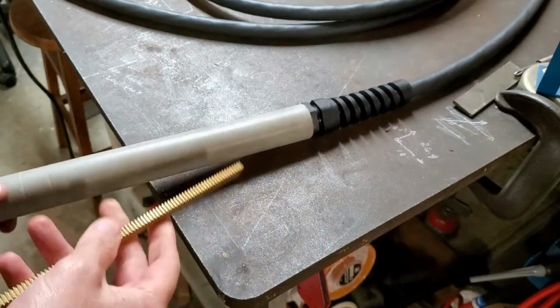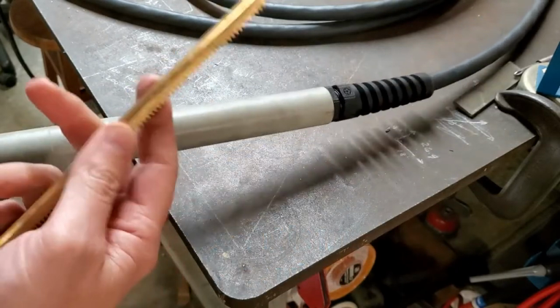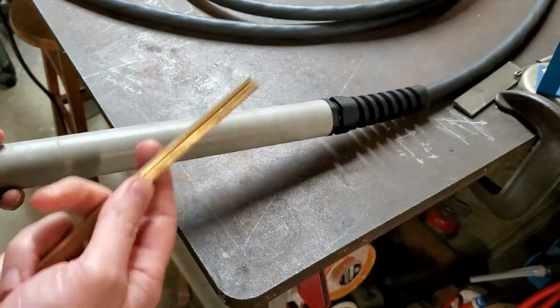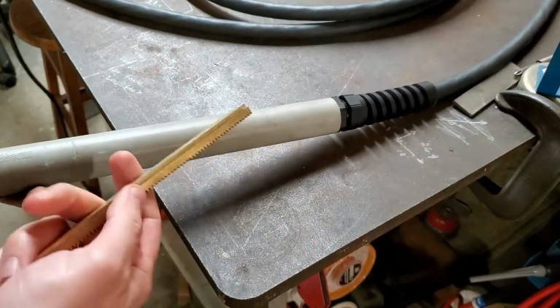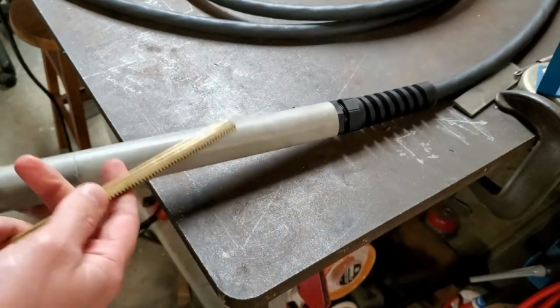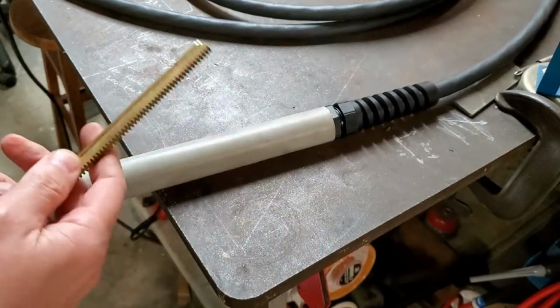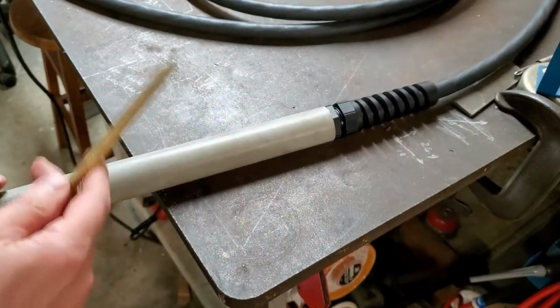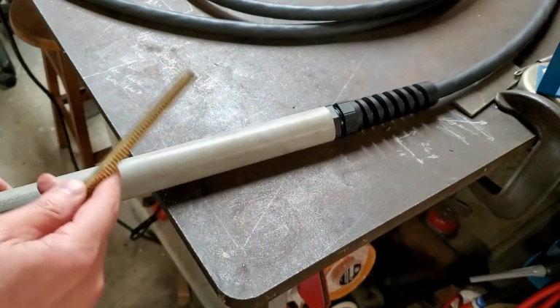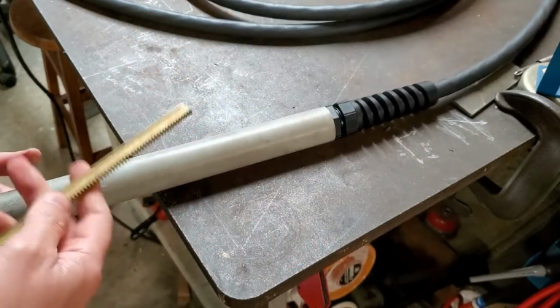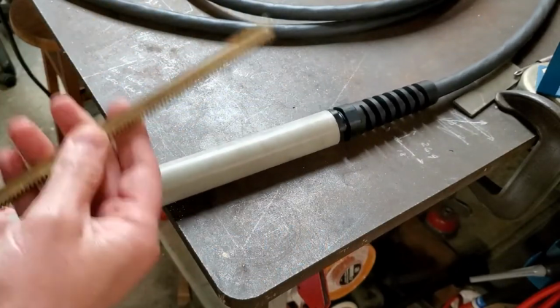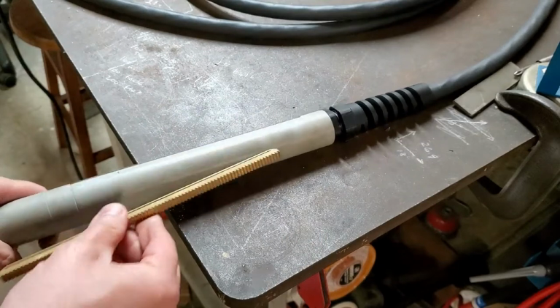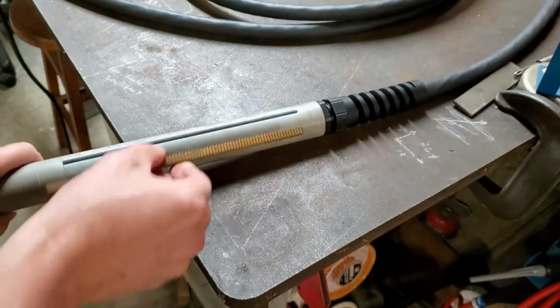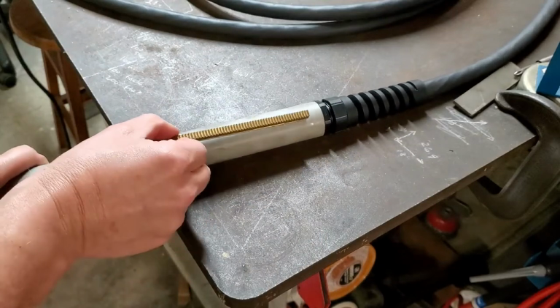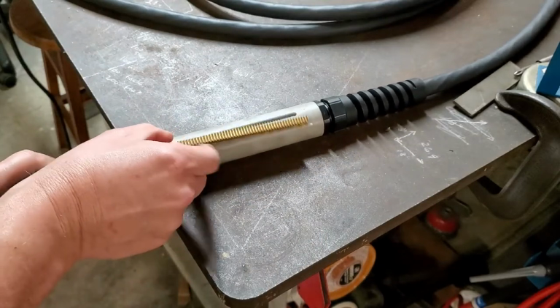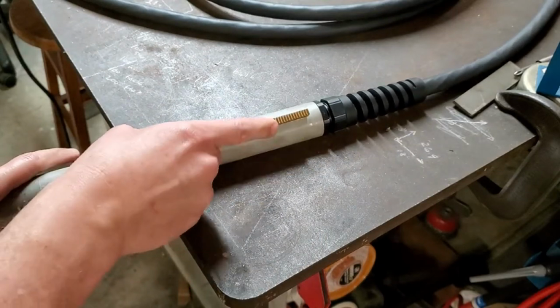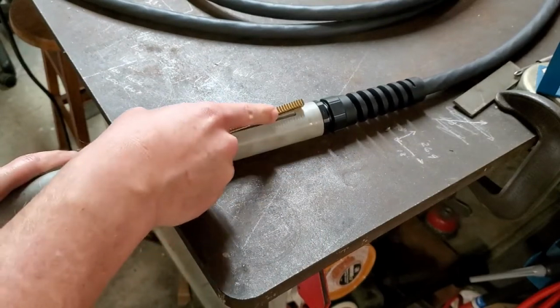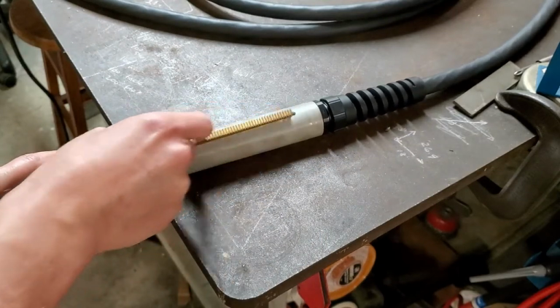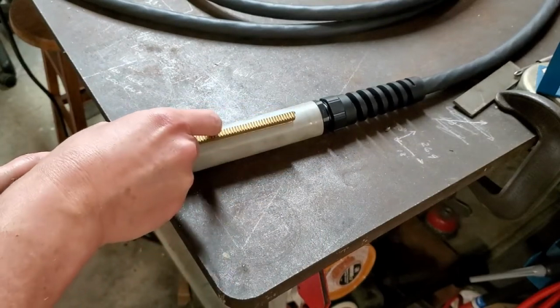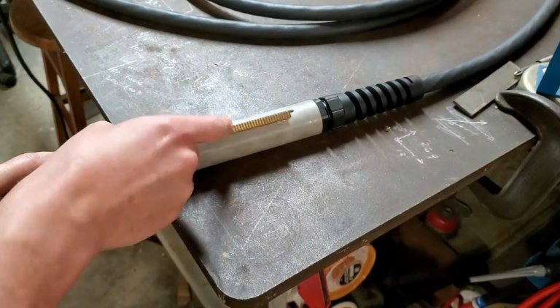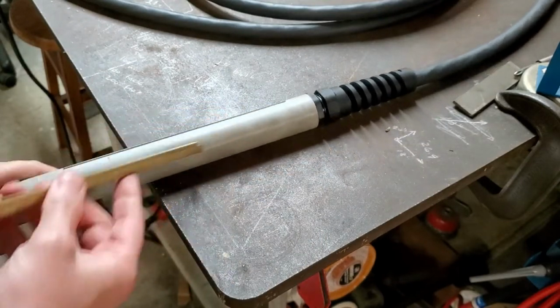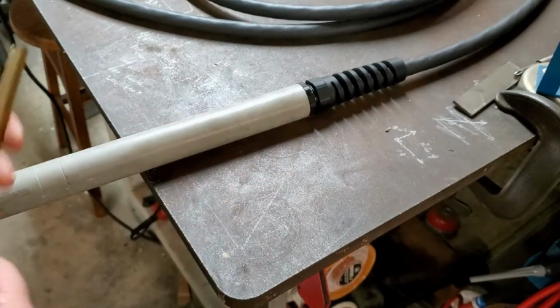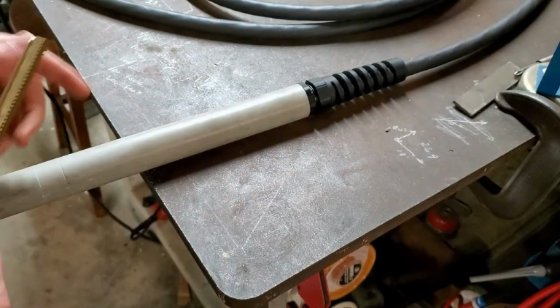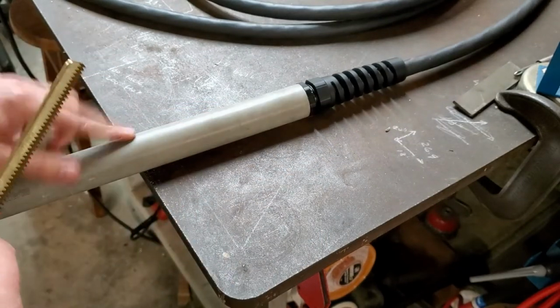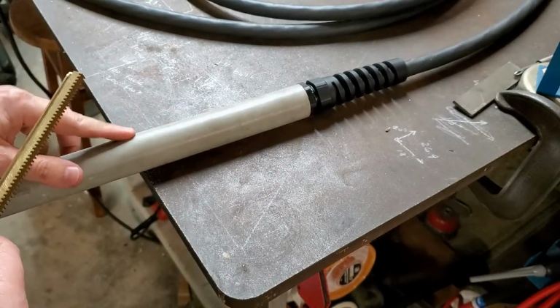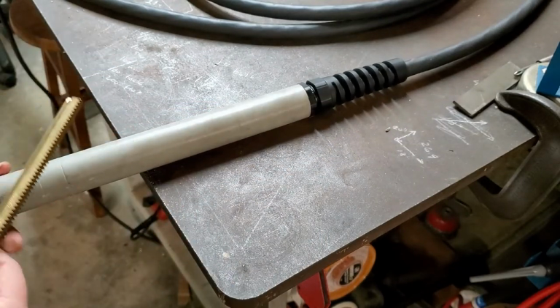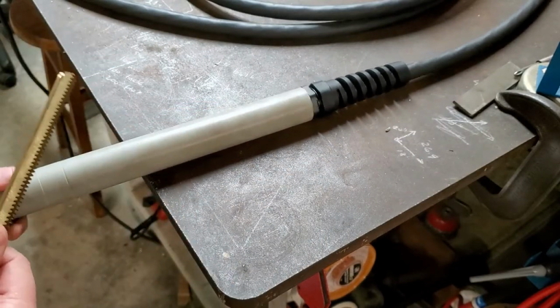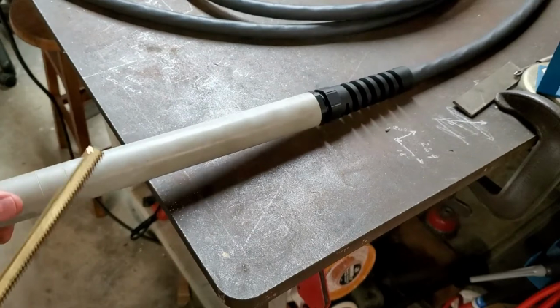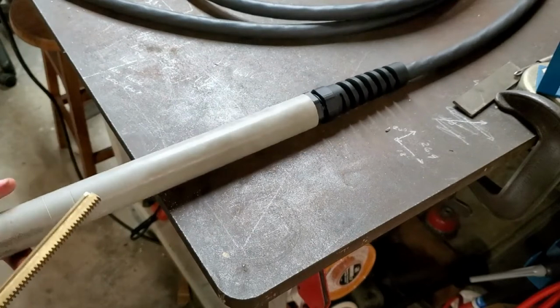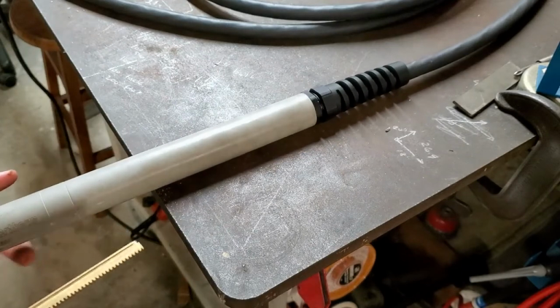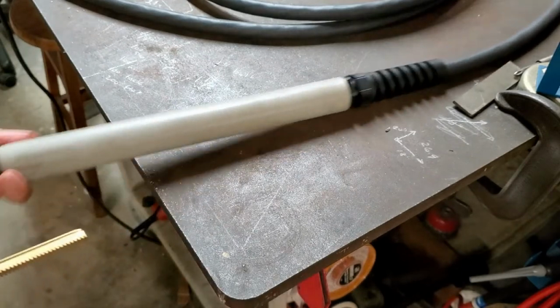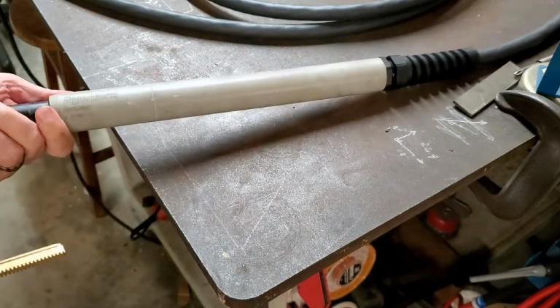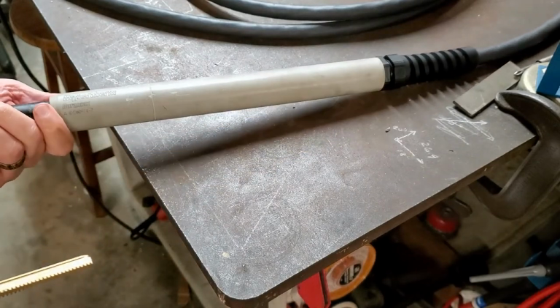This would obviously be specific to this torch. Some of them have little set screws here that you can loosen, but this one does not. All right, thanks for watching.